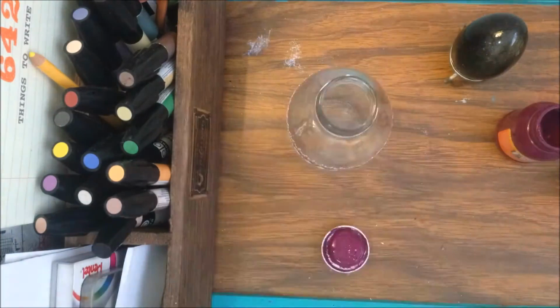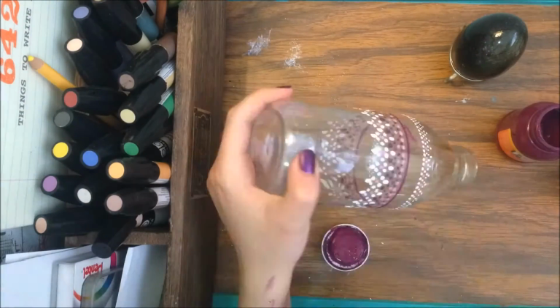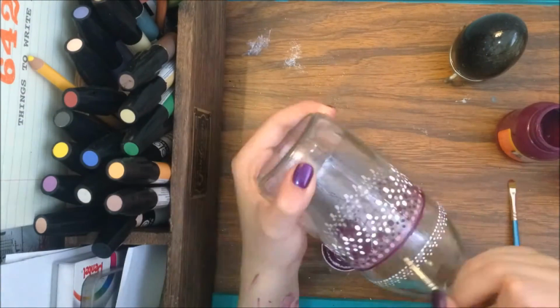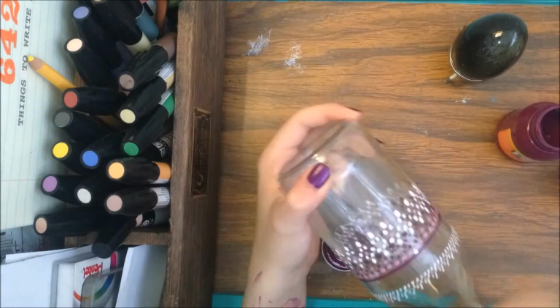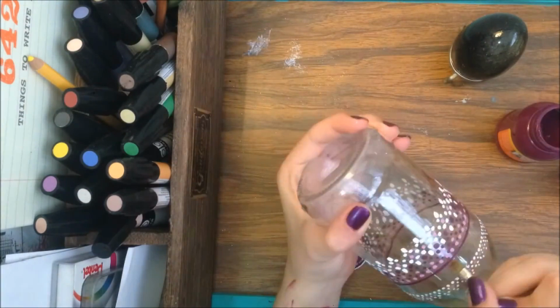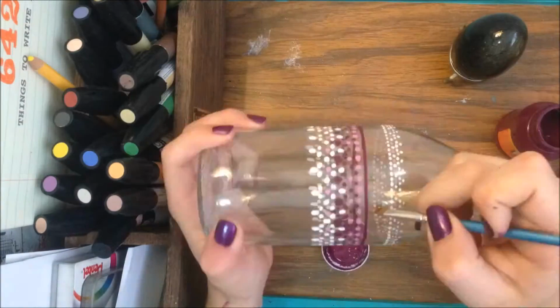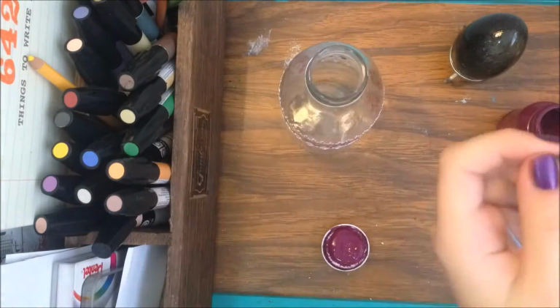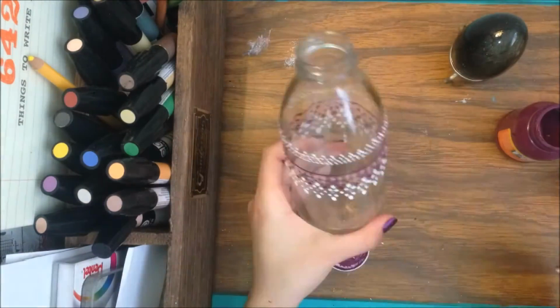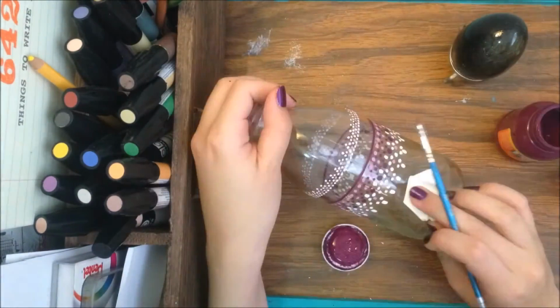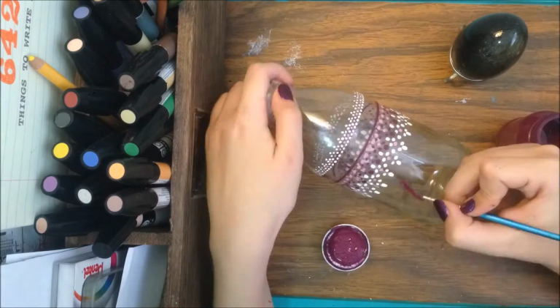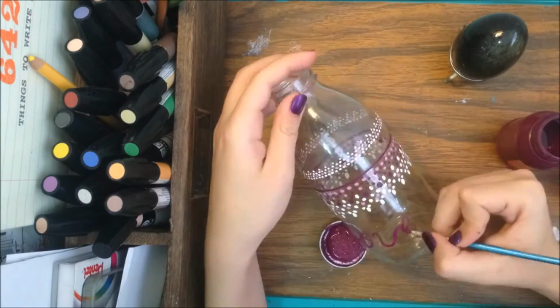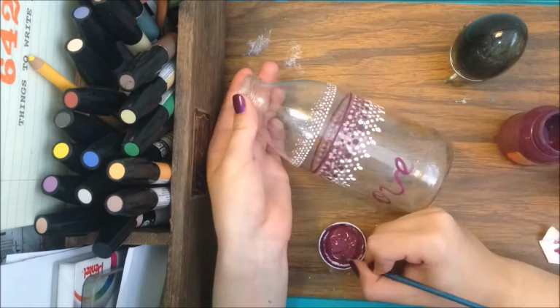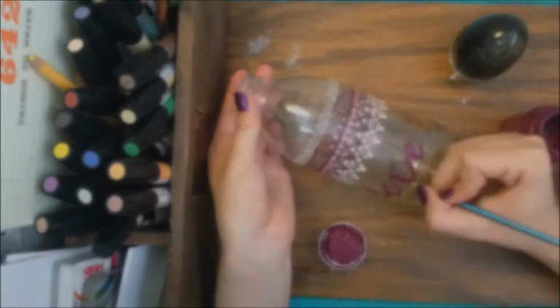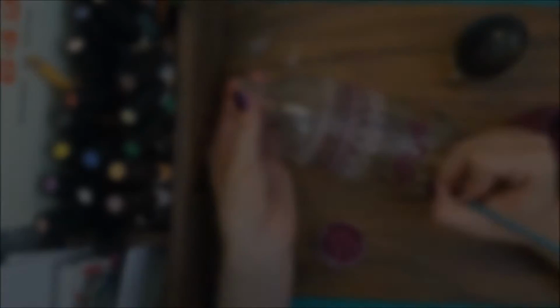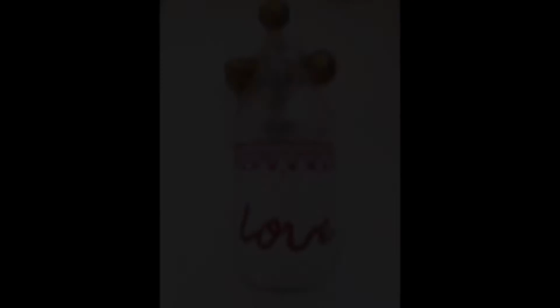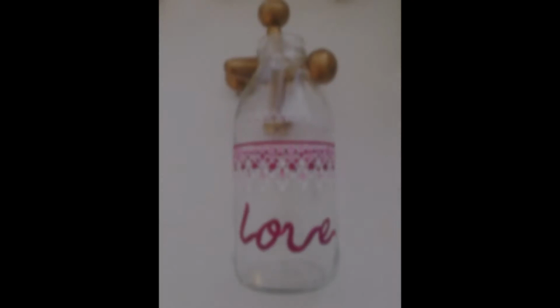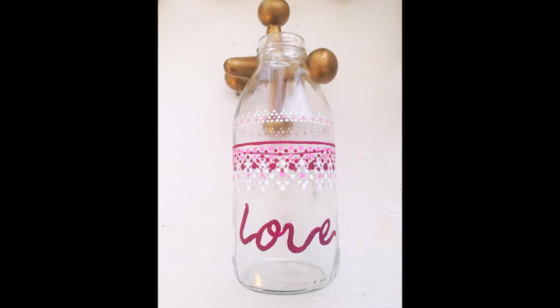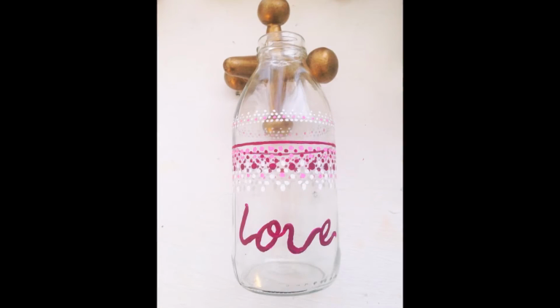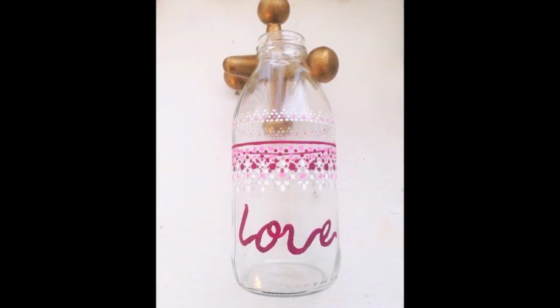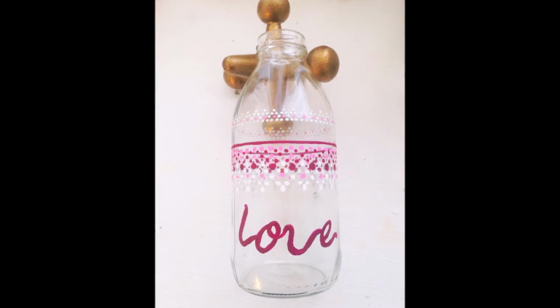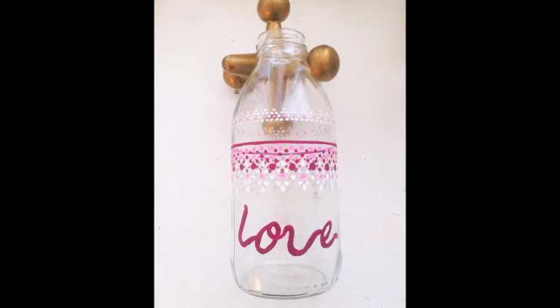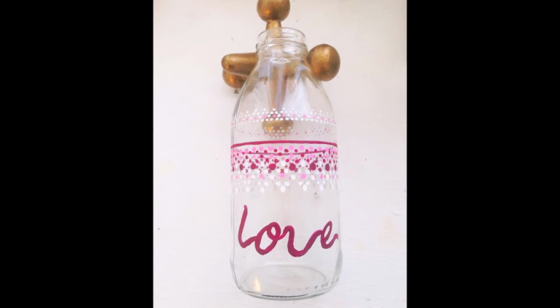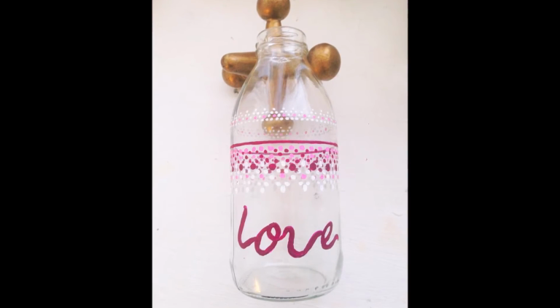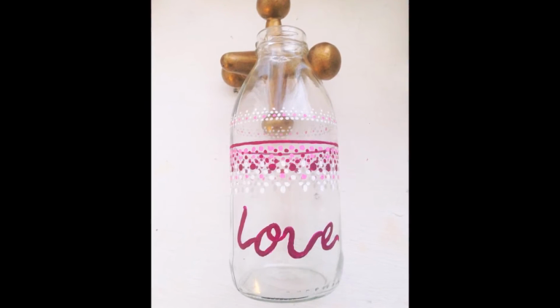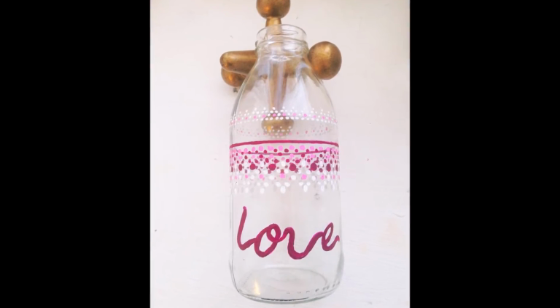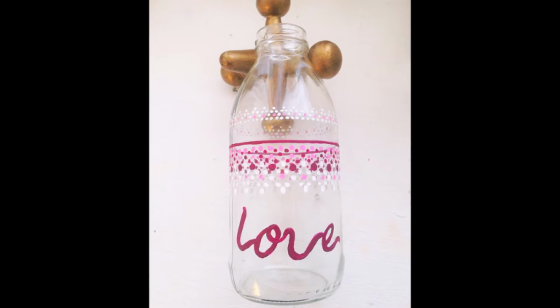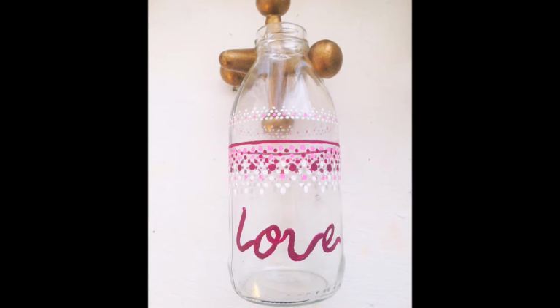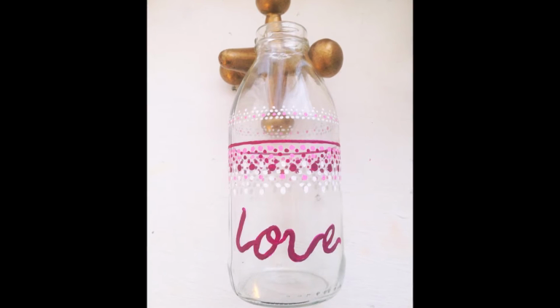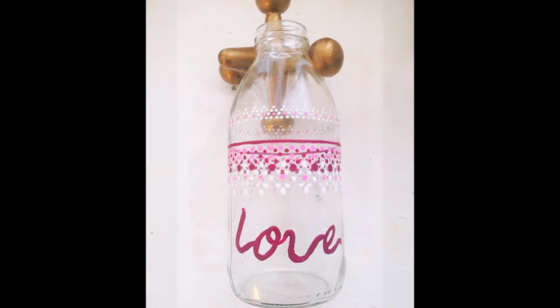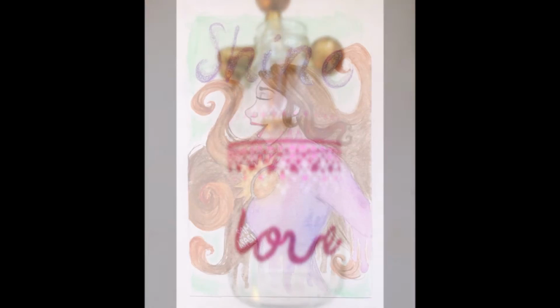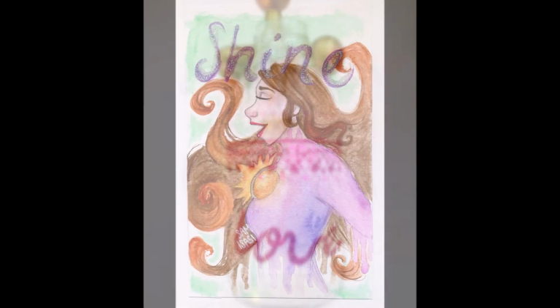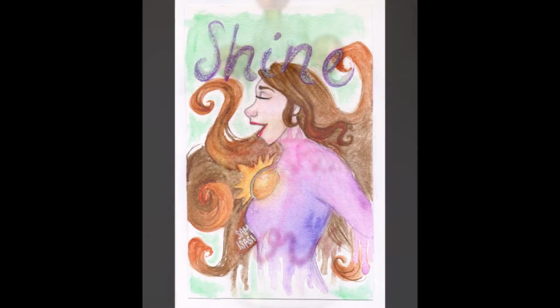Then I put the word 'love,' because we have a lot of stones and paintings with words of encouragement in them. So, here are the finished pieces, and I hope you like them. I'll see you next time. Bye-bye!